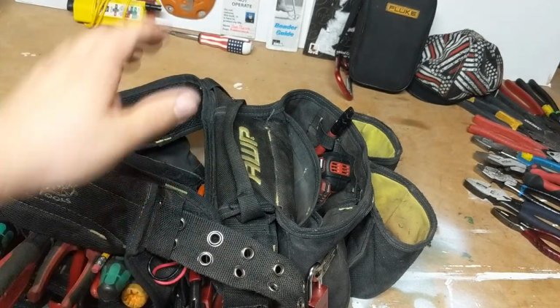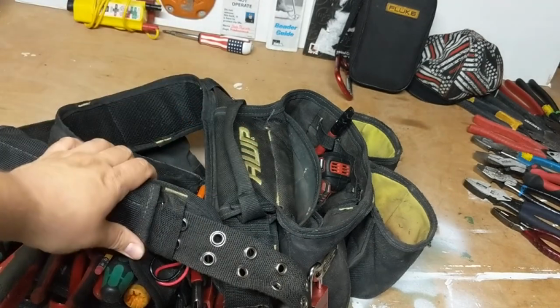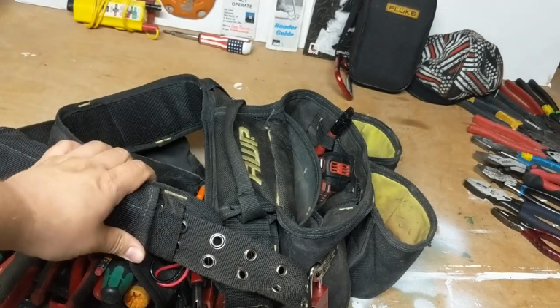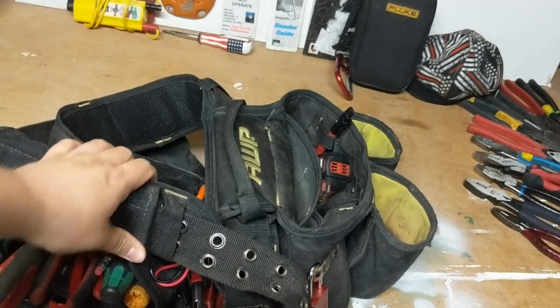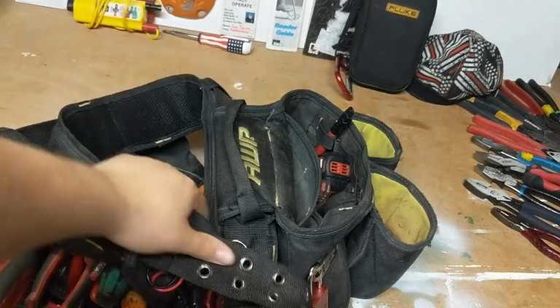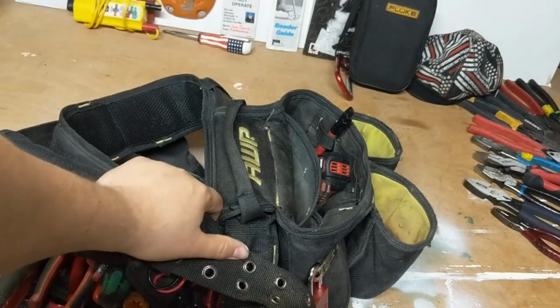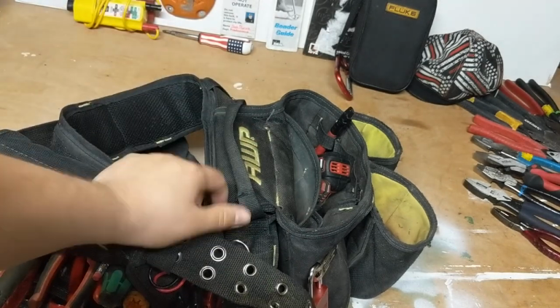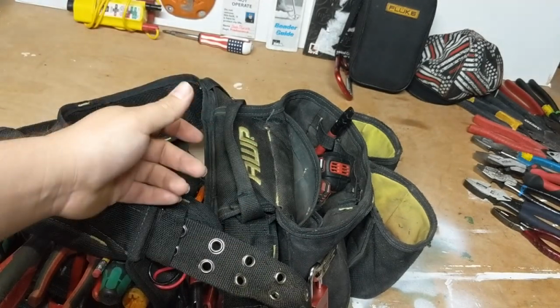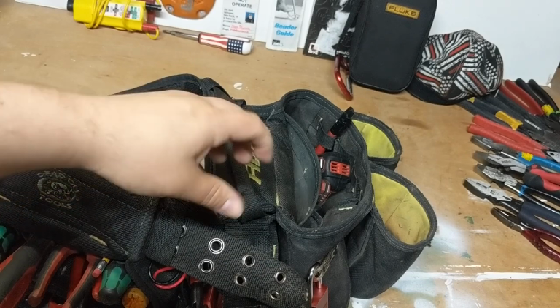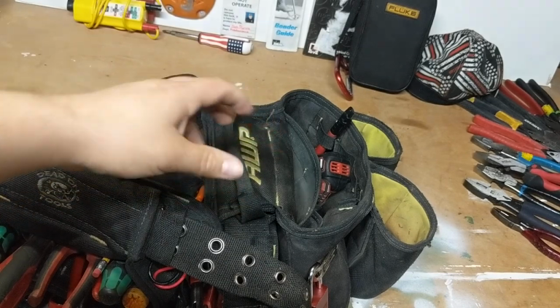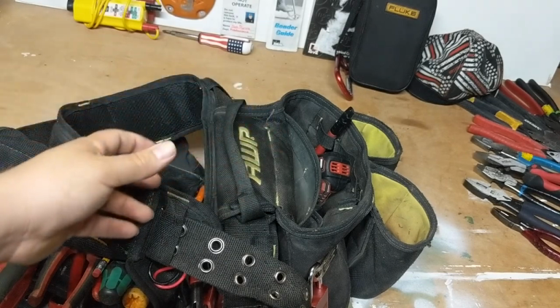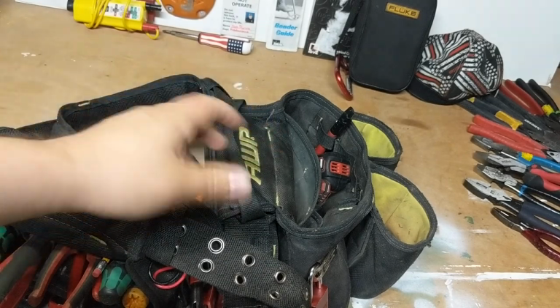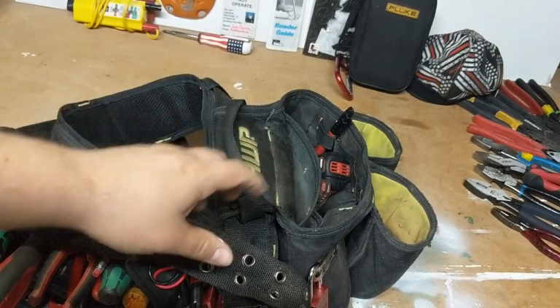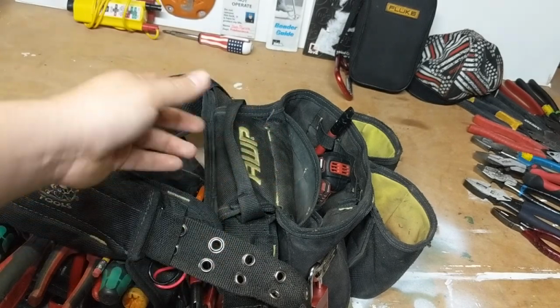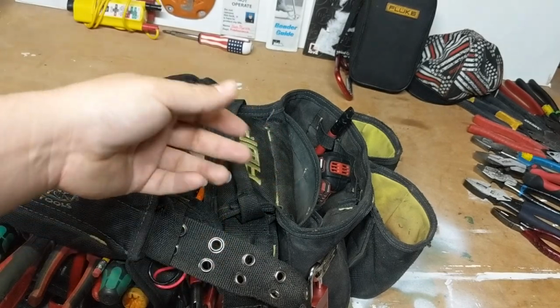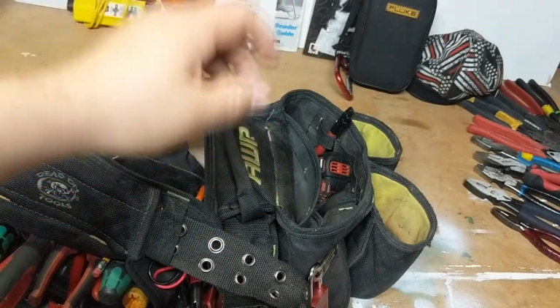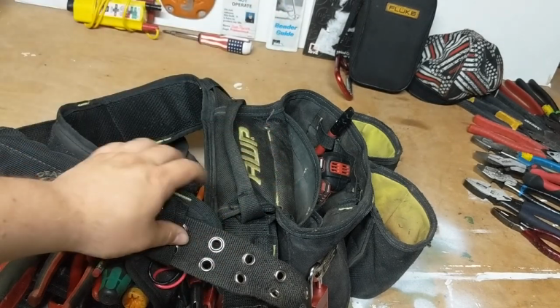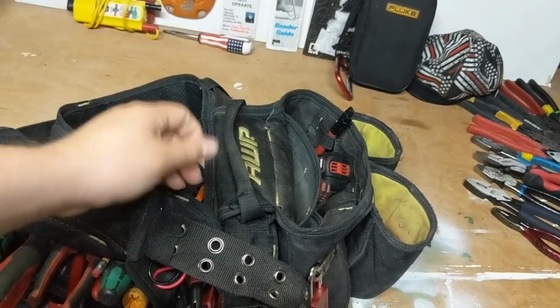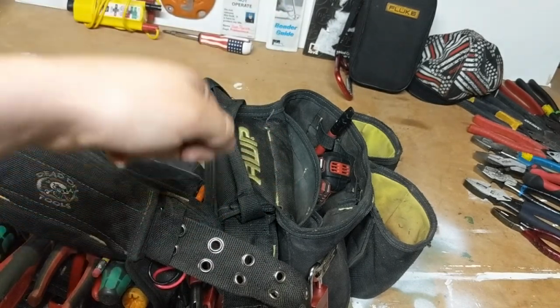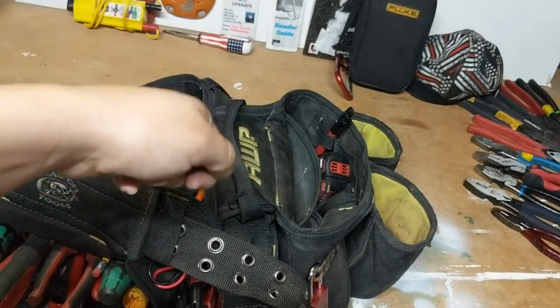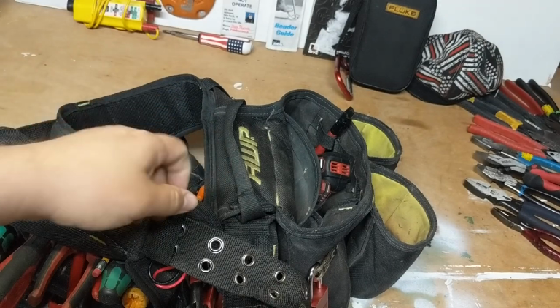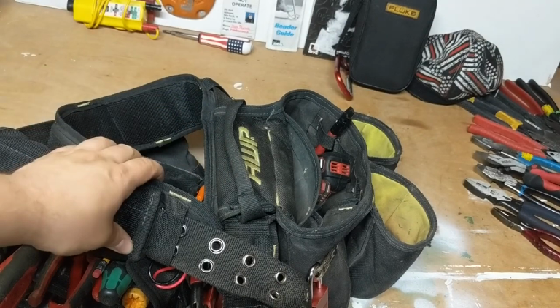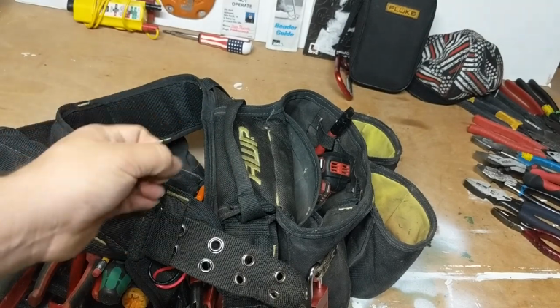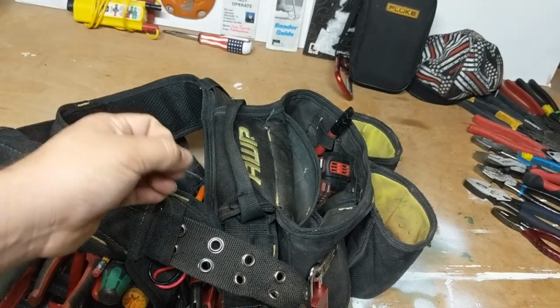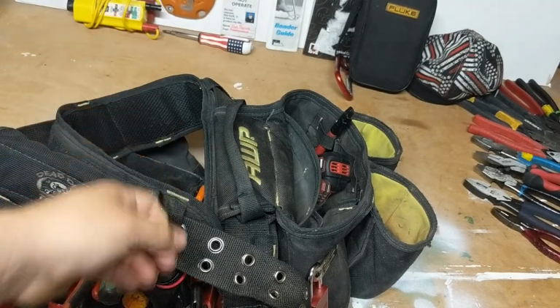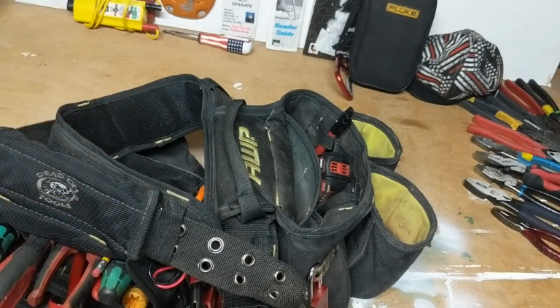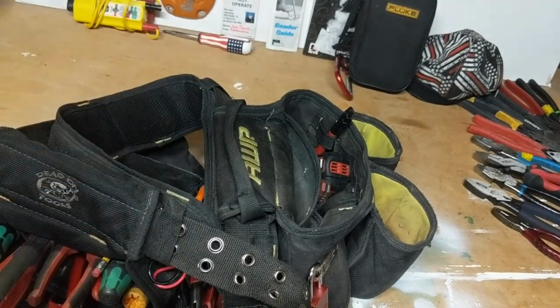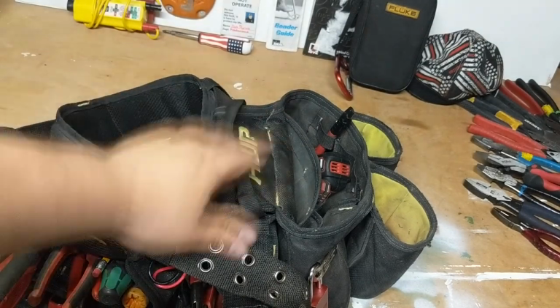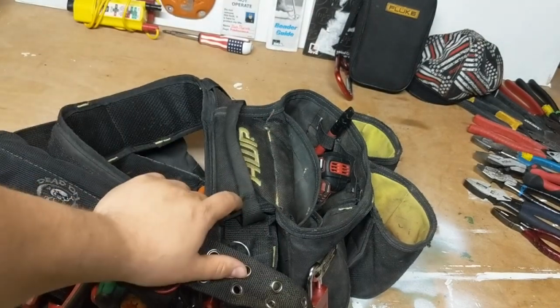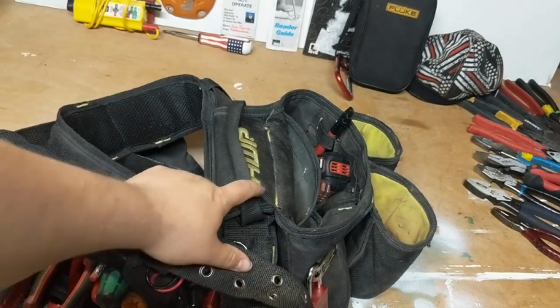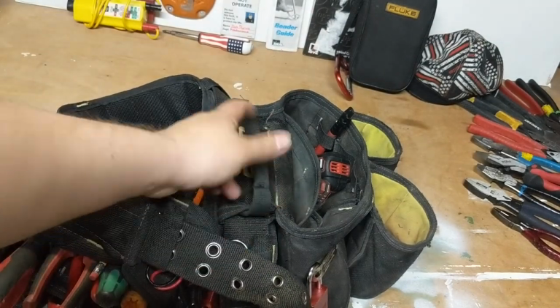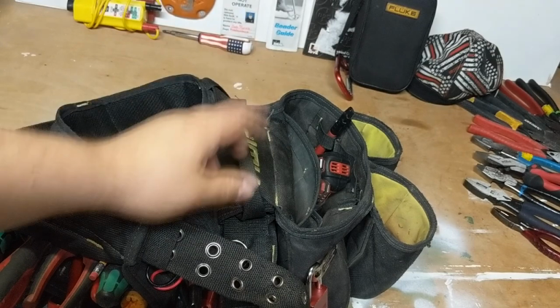Maybe if you've got a lot of money, go with the oxidized leather — if leather is your thing. I like the nylon a little bit more; I feel like it breathes better. But leather is really nice because if you use the same tools all the time, it obviously adapts to those tools and fits them in there perfectly. I like the ballistic nylon stuff.